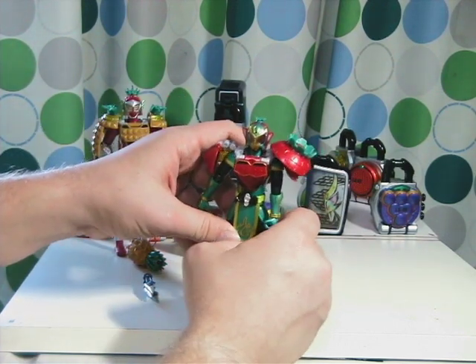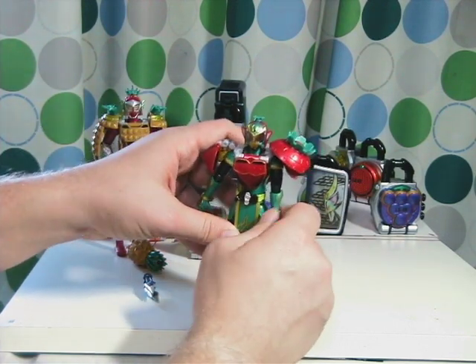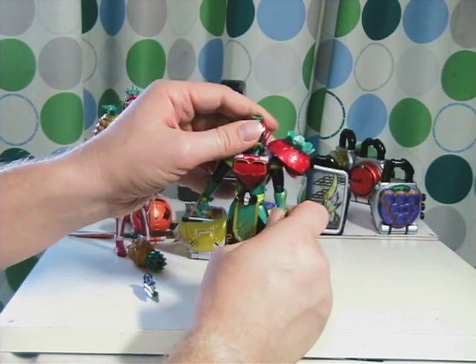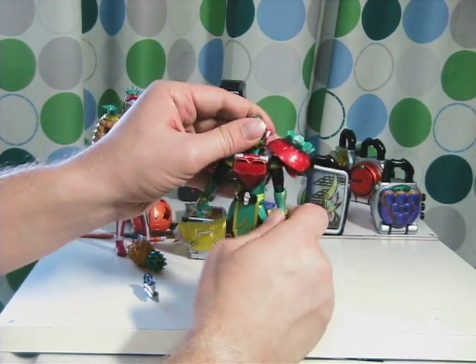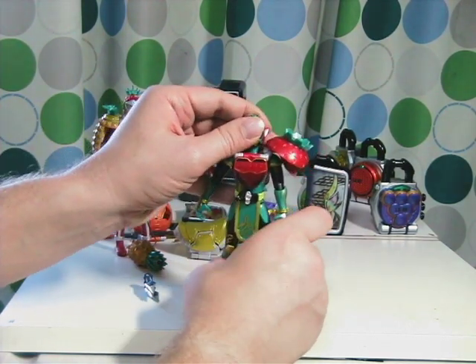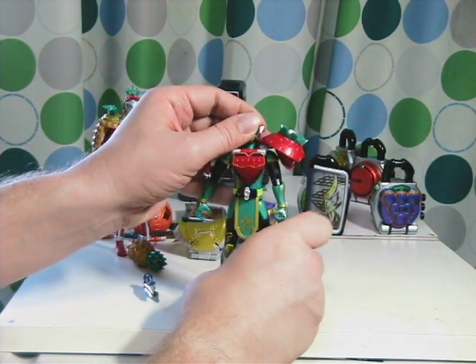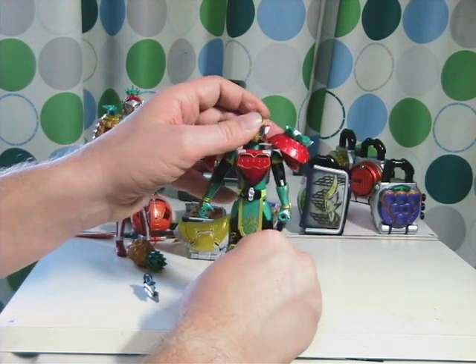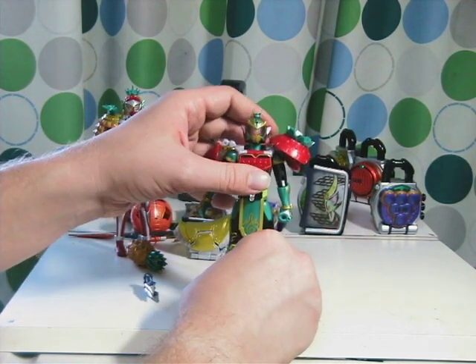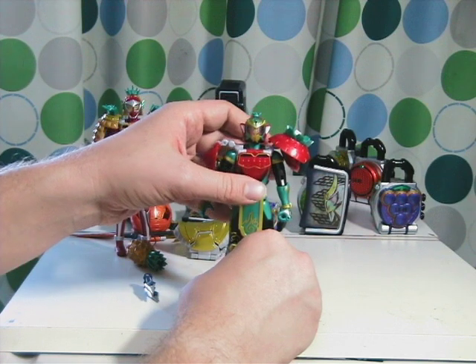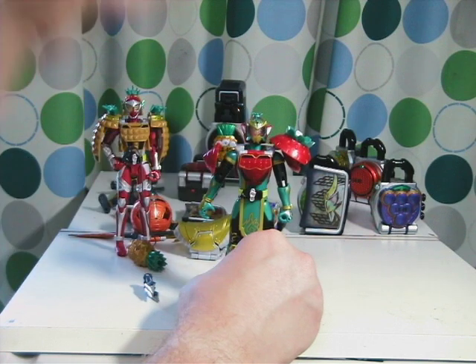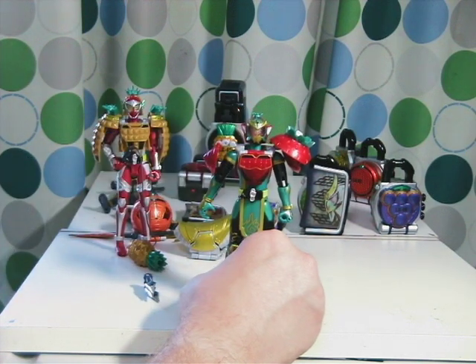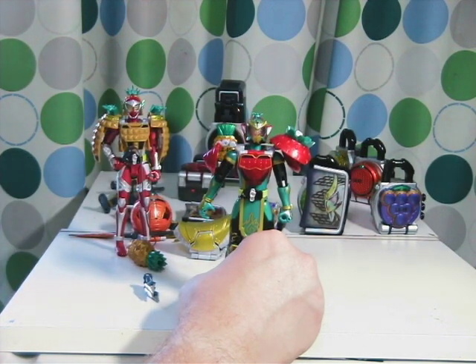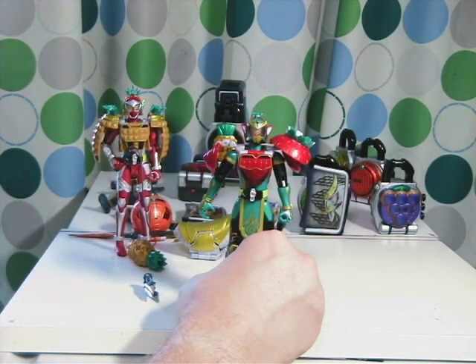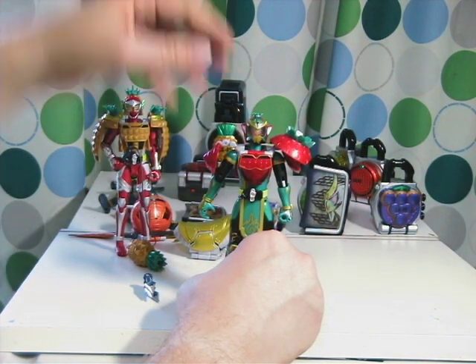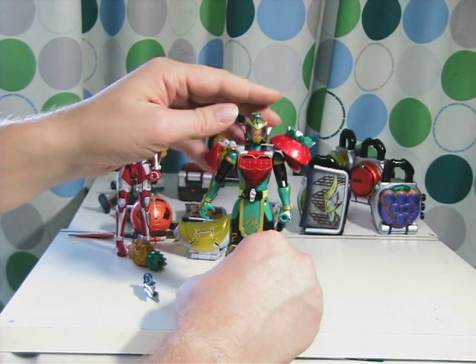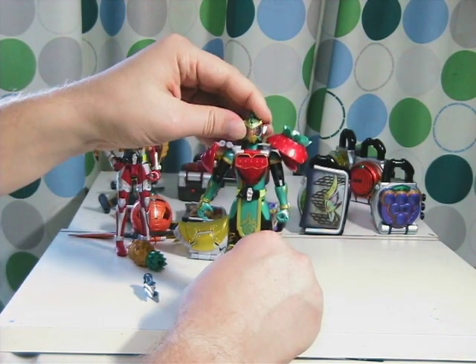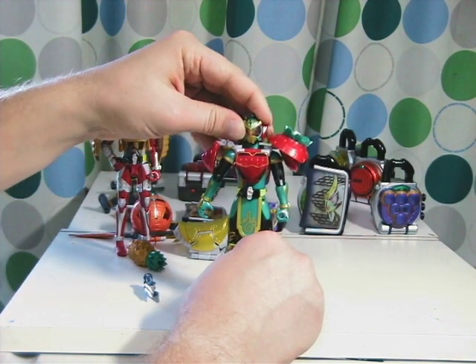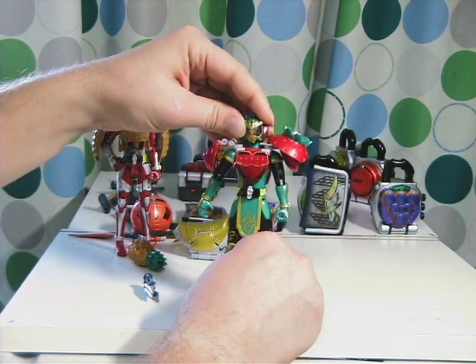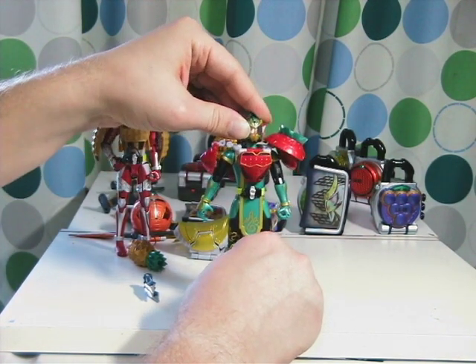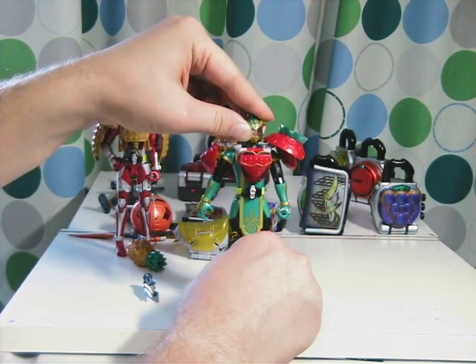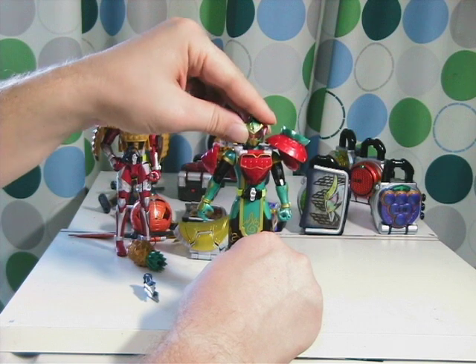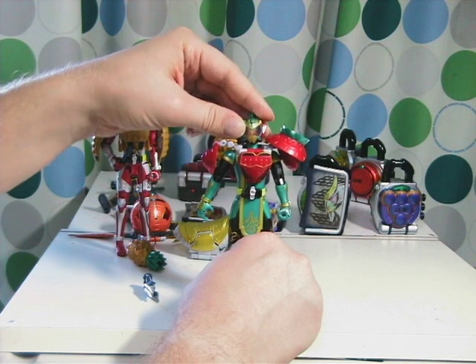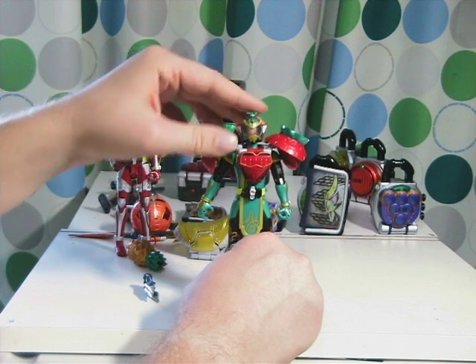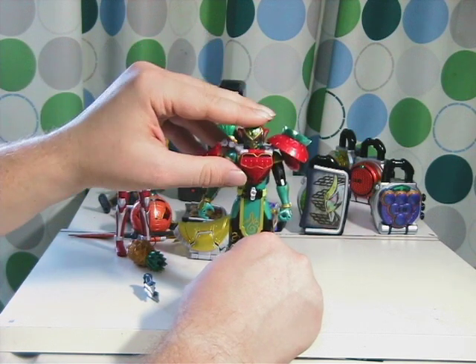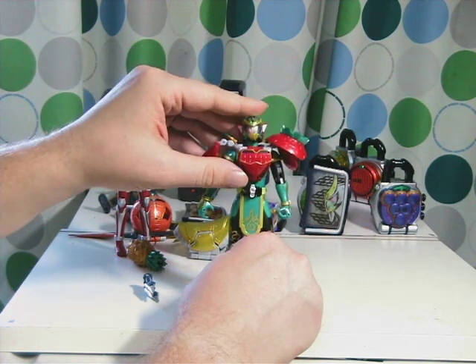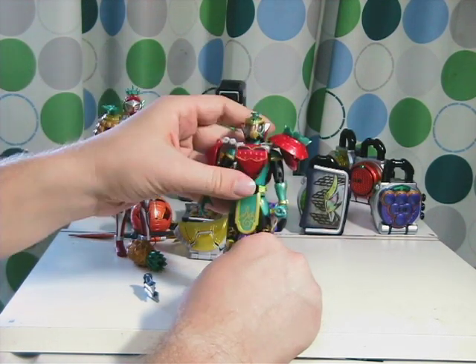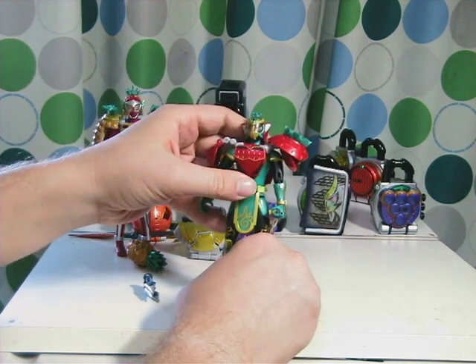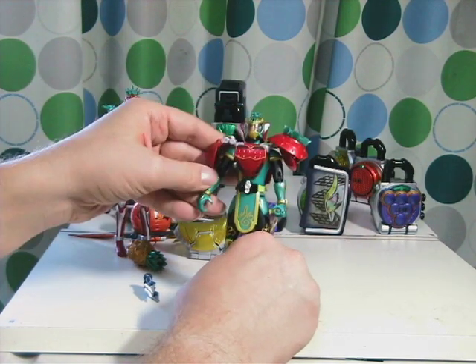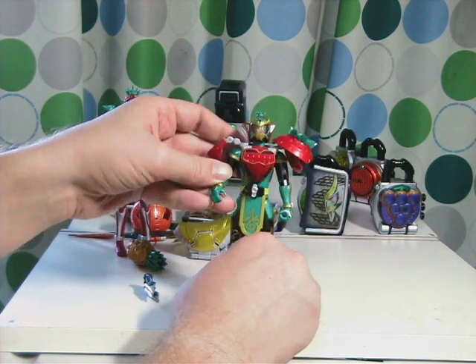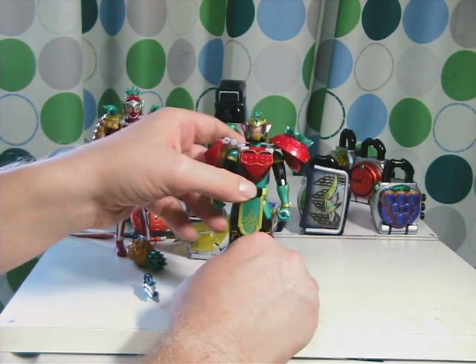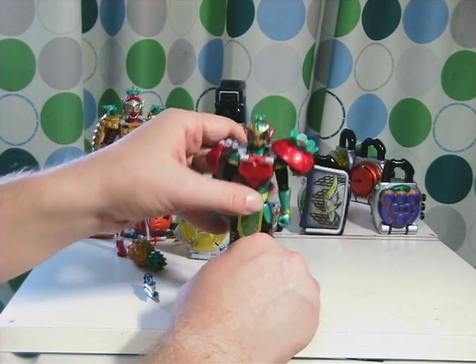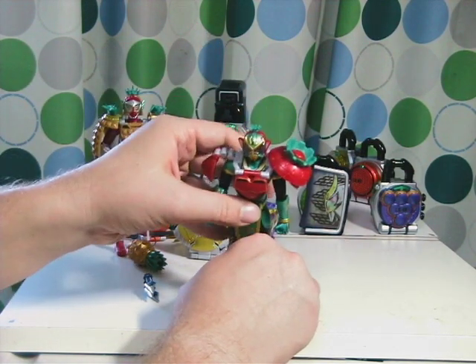If you go to the Gaimu website for Bandai, they have a little flash game where you can interchange the armors with the action figures — and it's kind of neat. Anyway, thank you for watching, and have a good day.